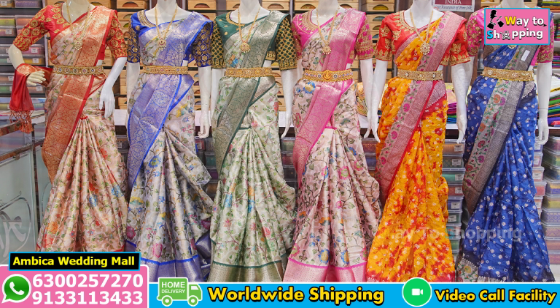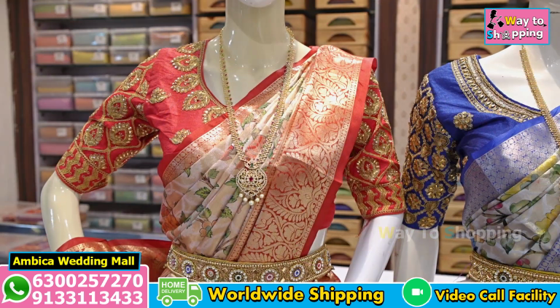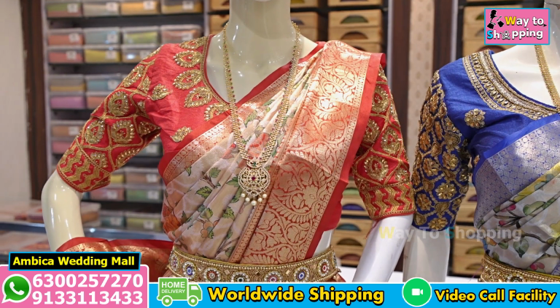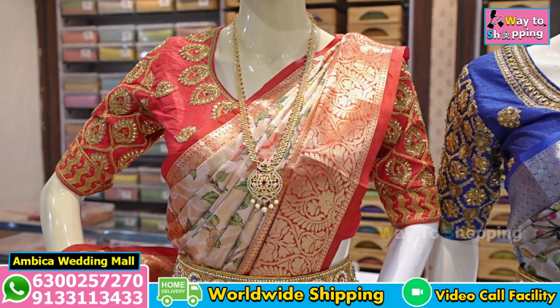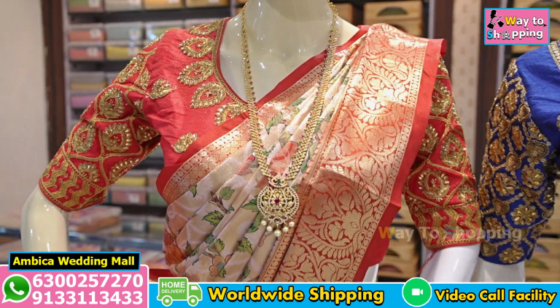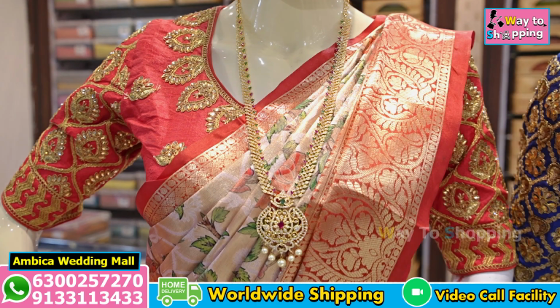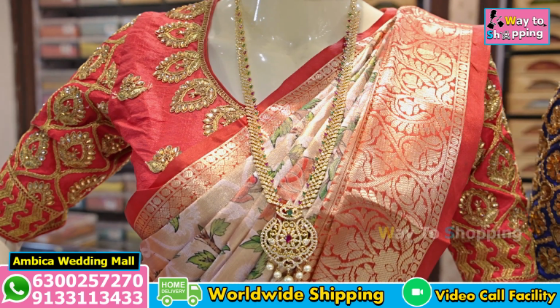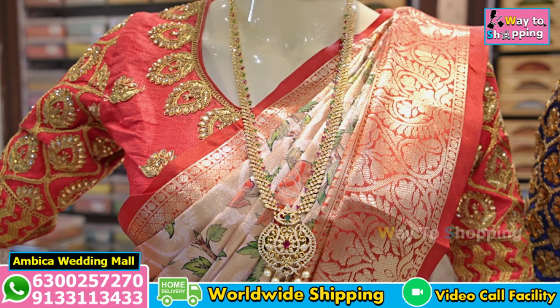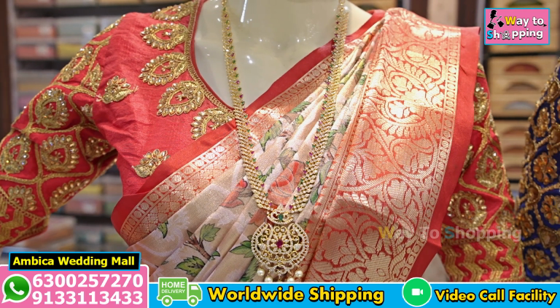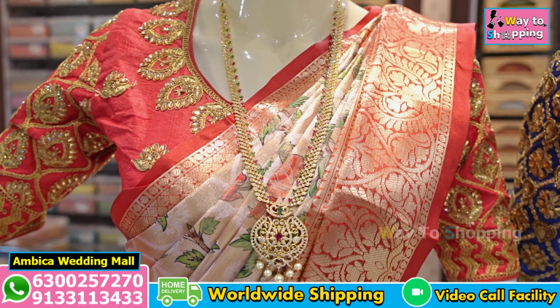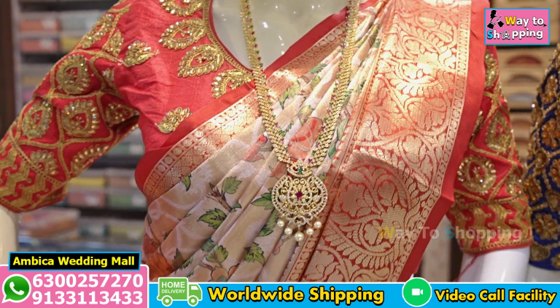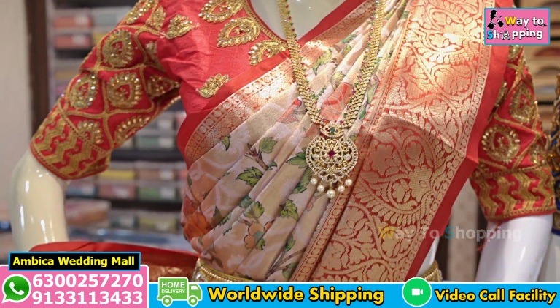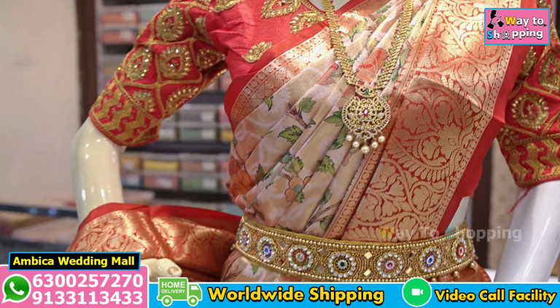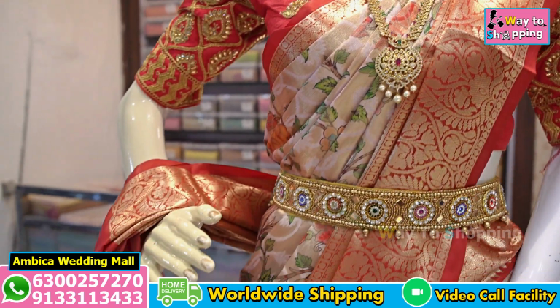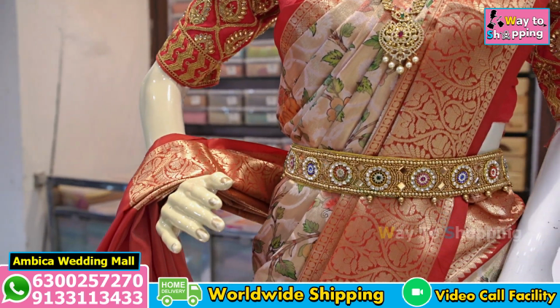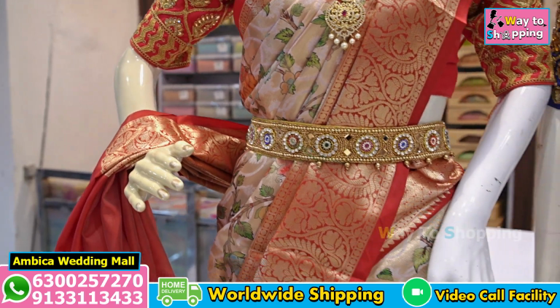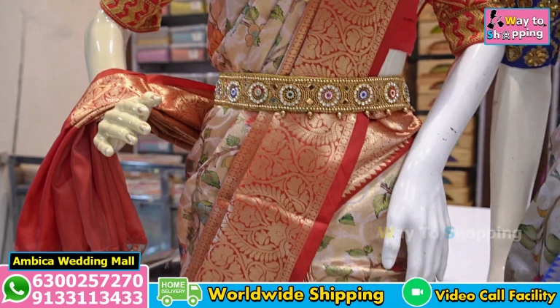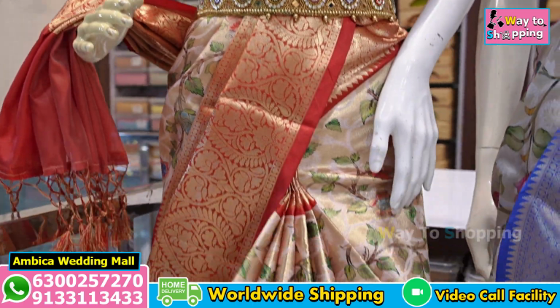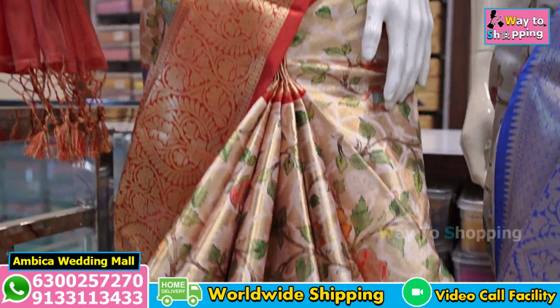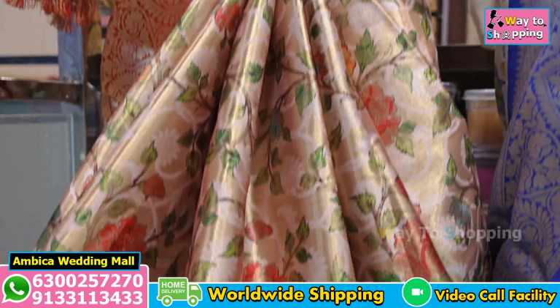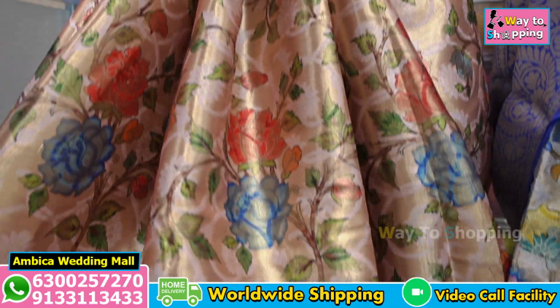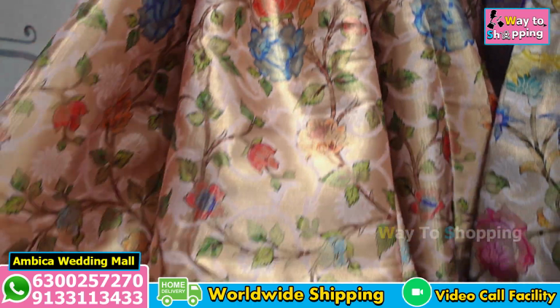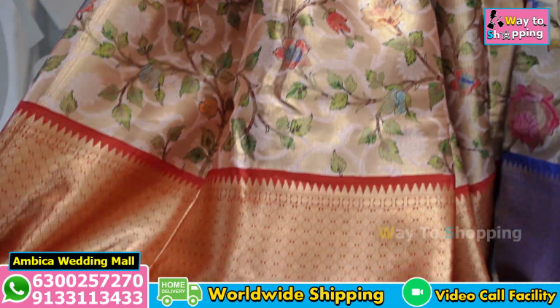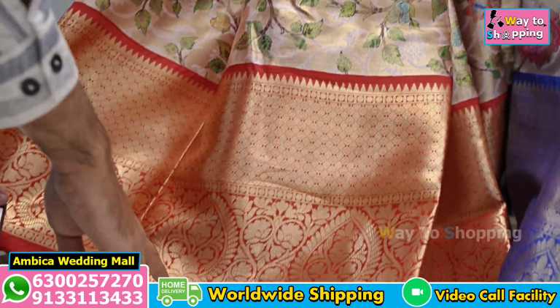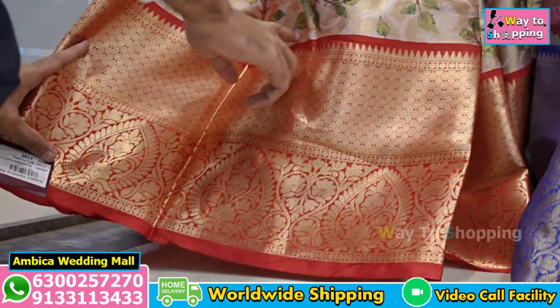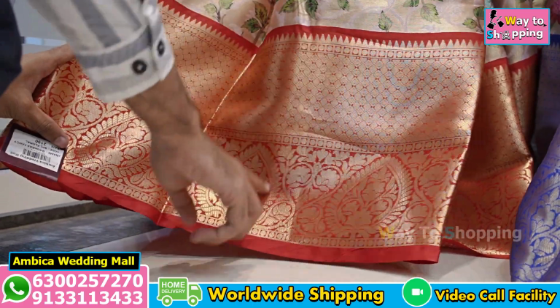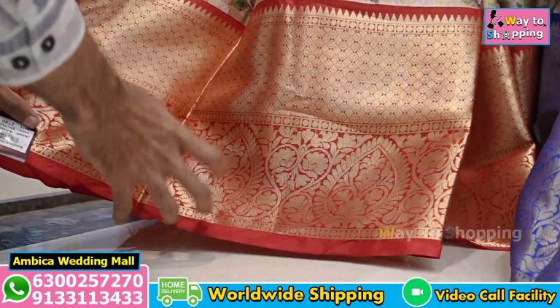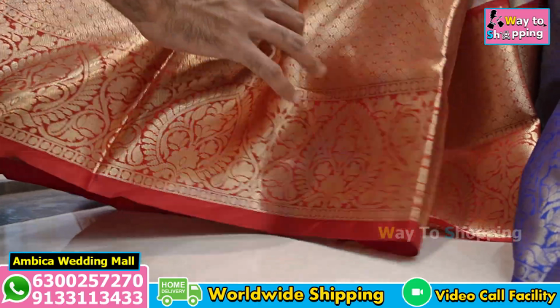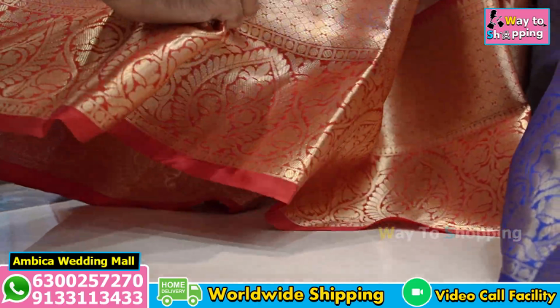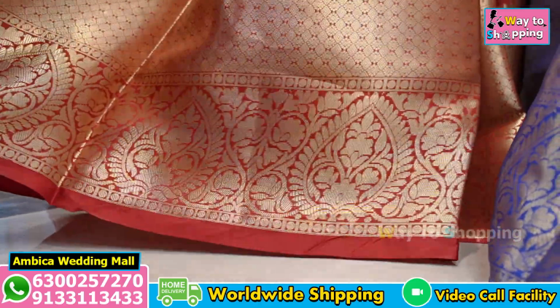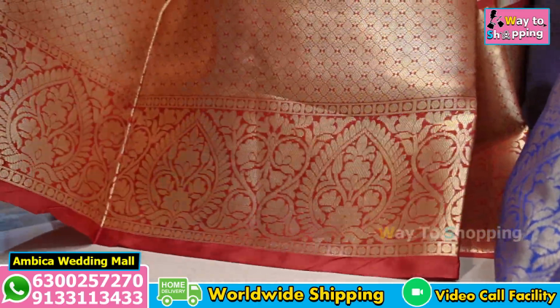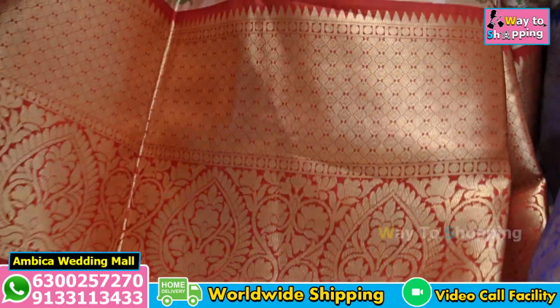Firstly, we are going to show a special color combination of red with gold. We are going to make a speciality for the wheat. We have long, traditional, soft brocade all-over design.